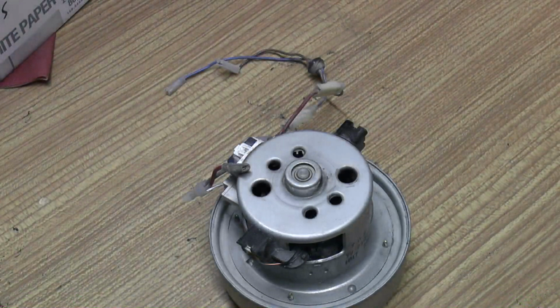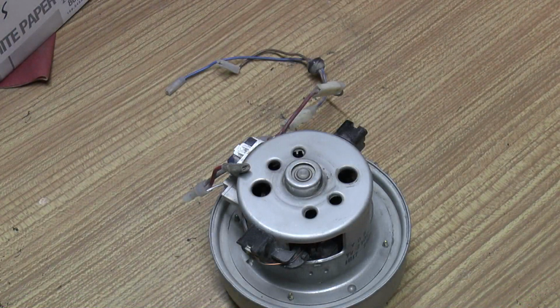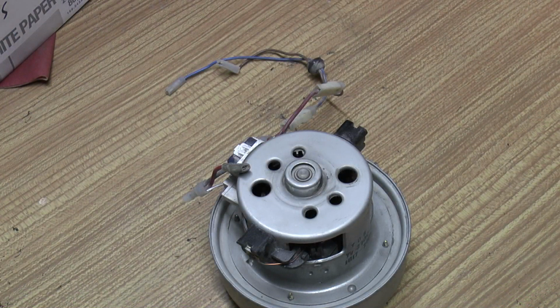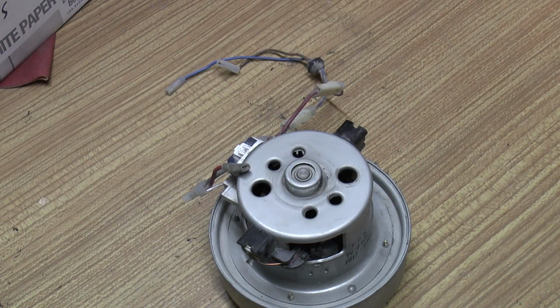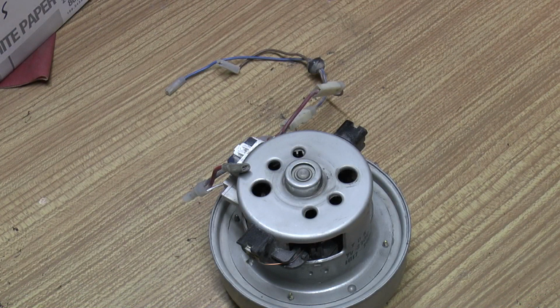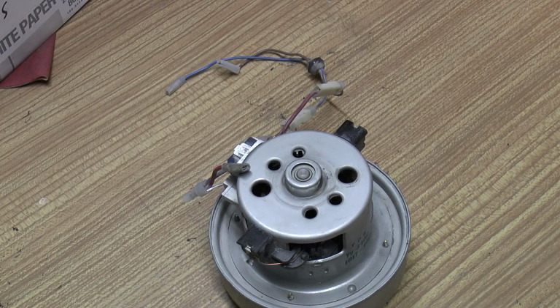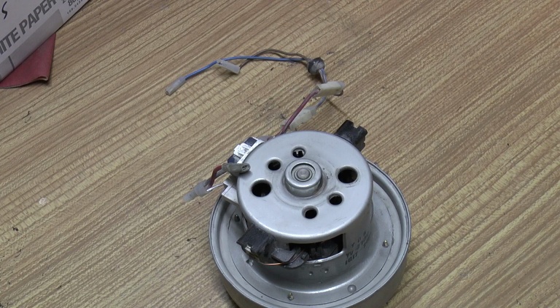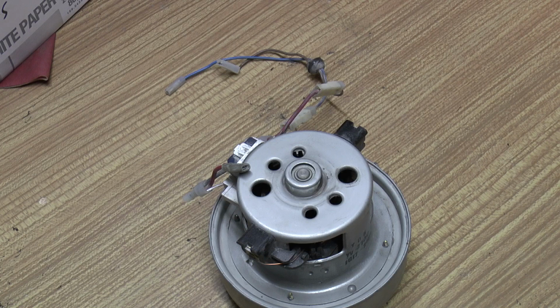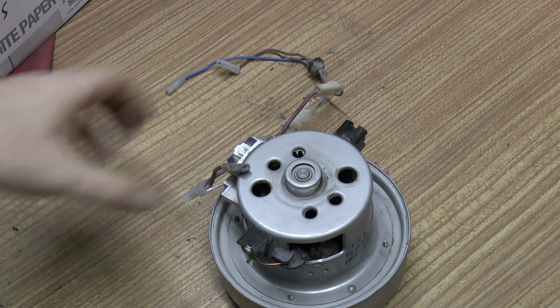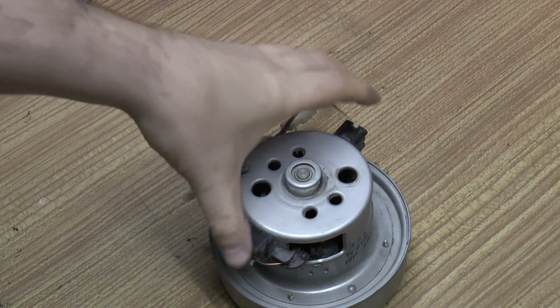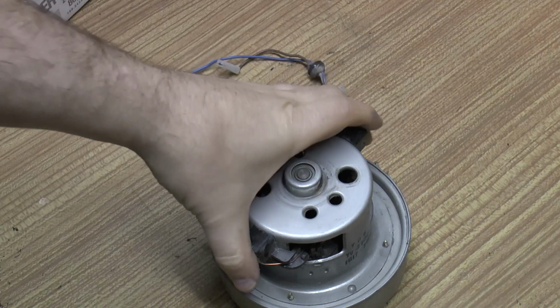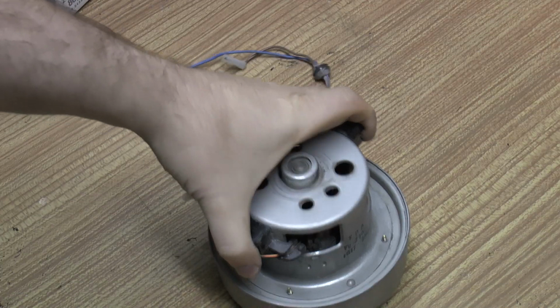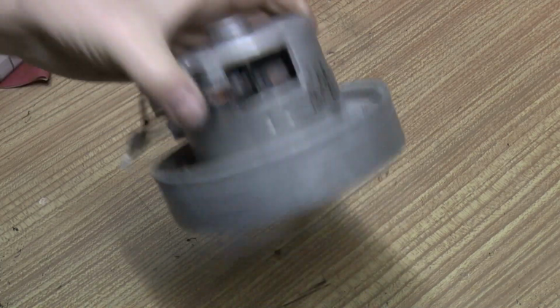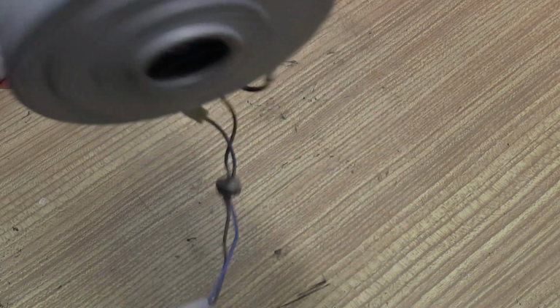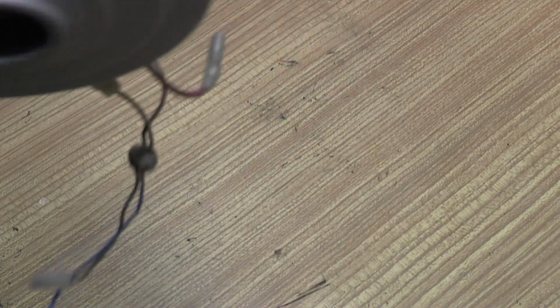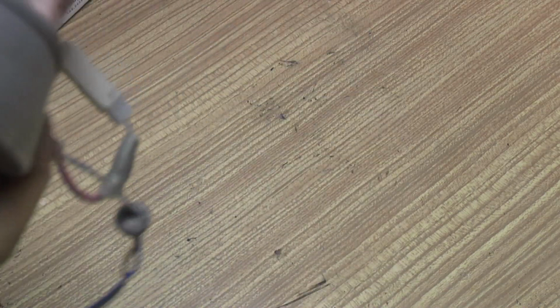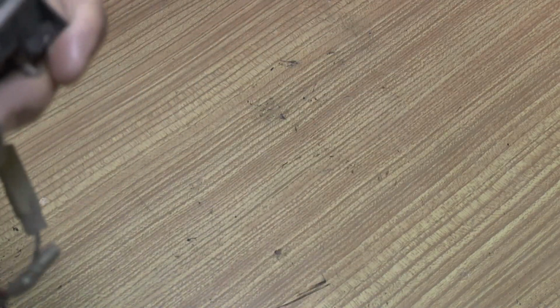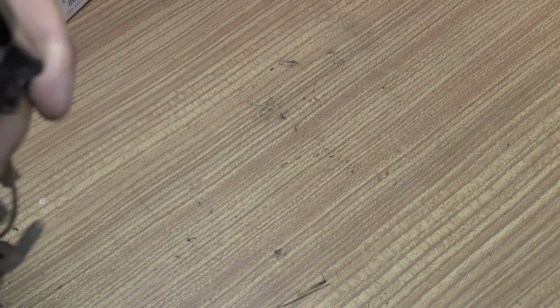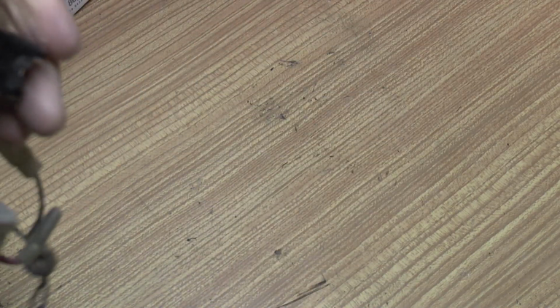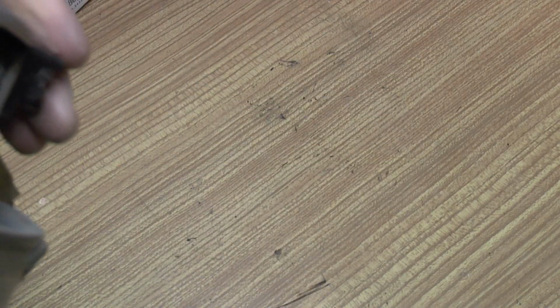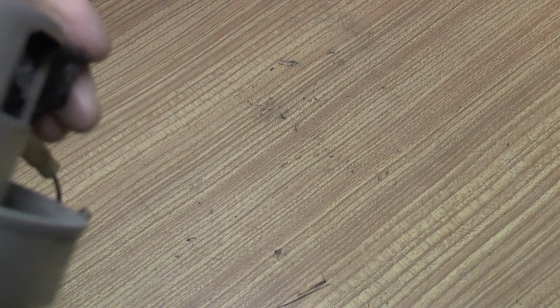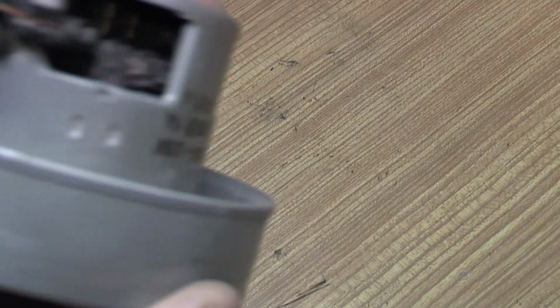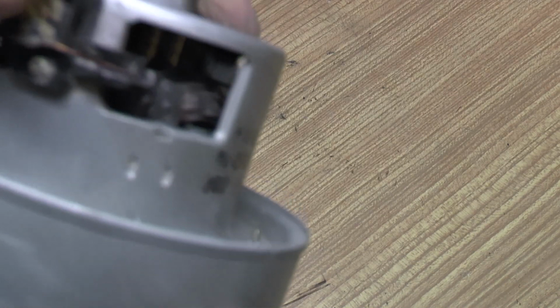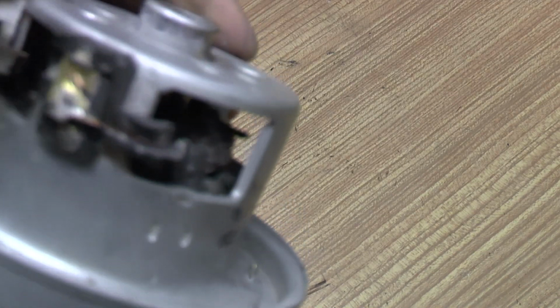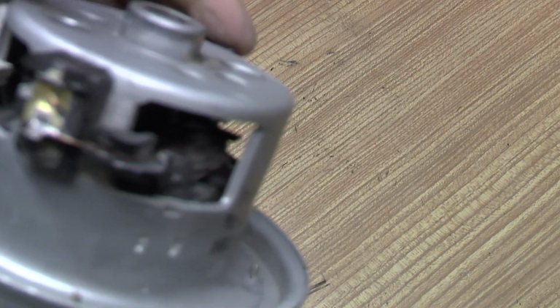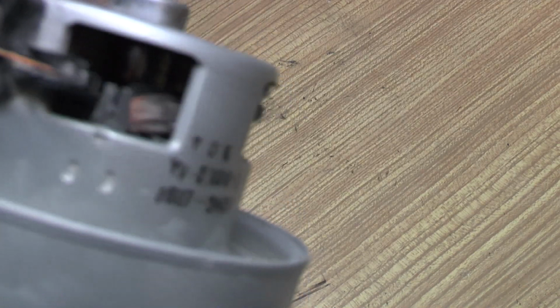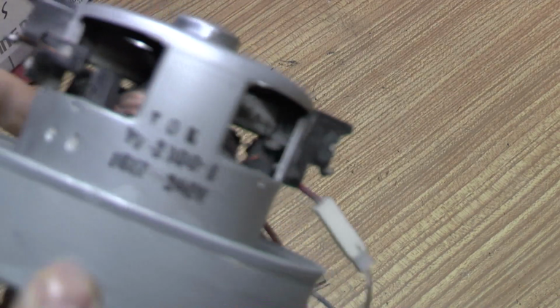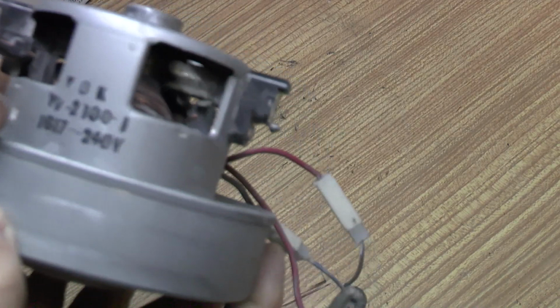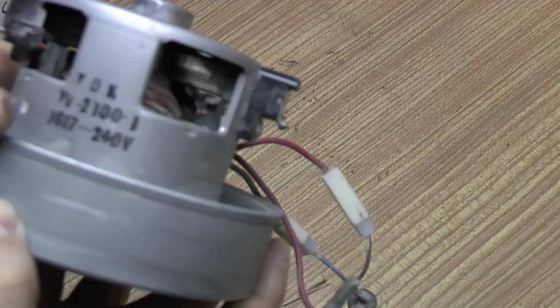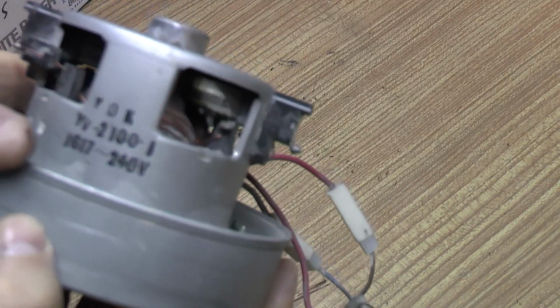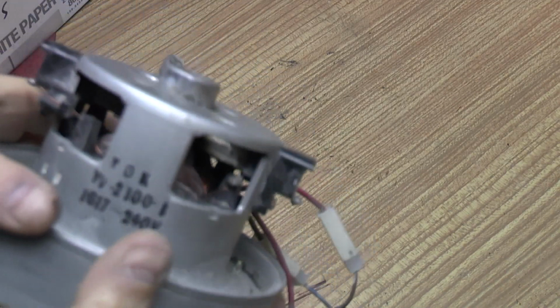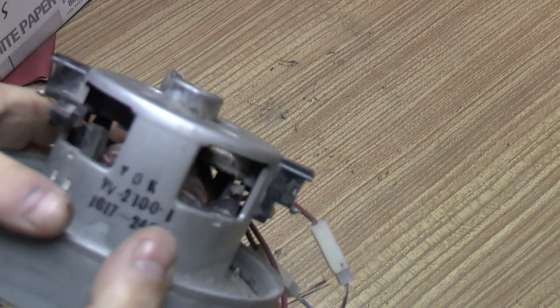So apart from going dead short and popping a fuse, what's happened? It looks pretty intact.